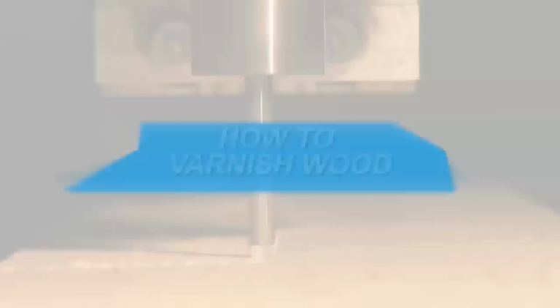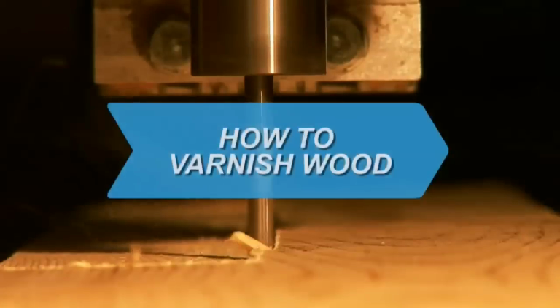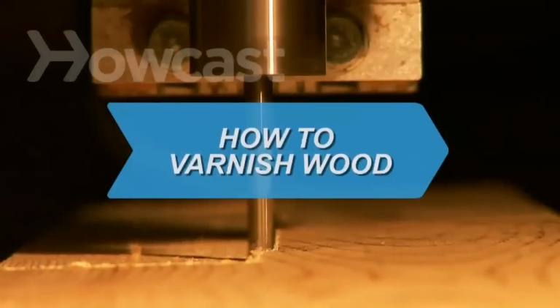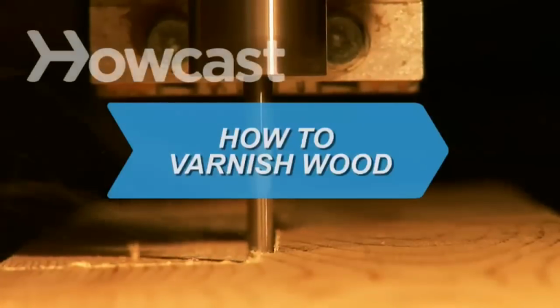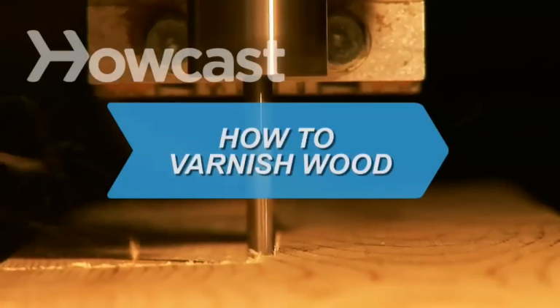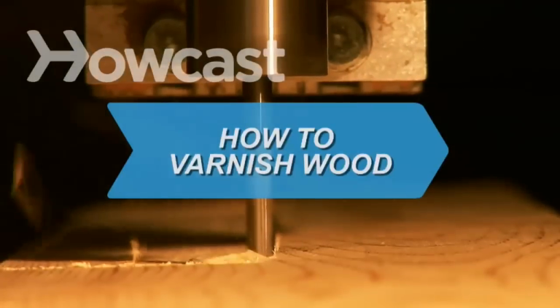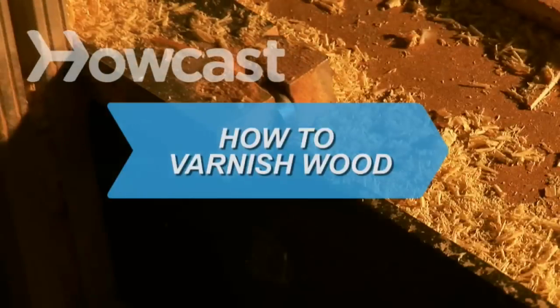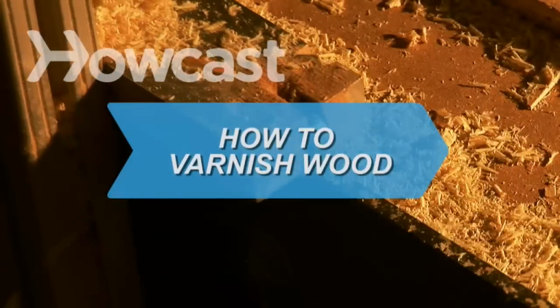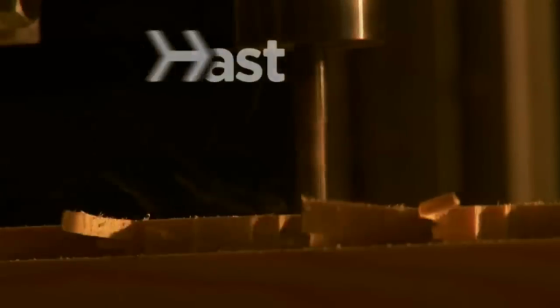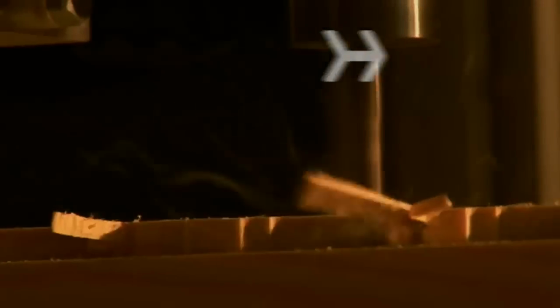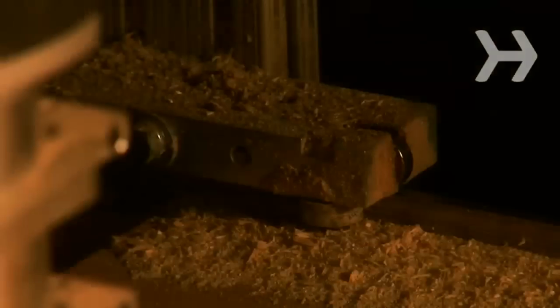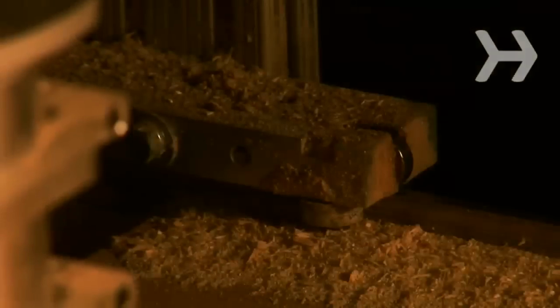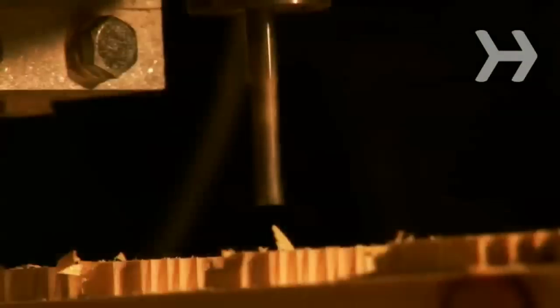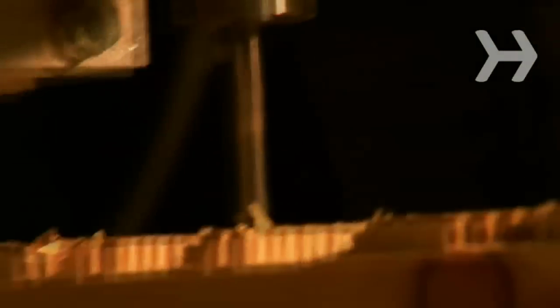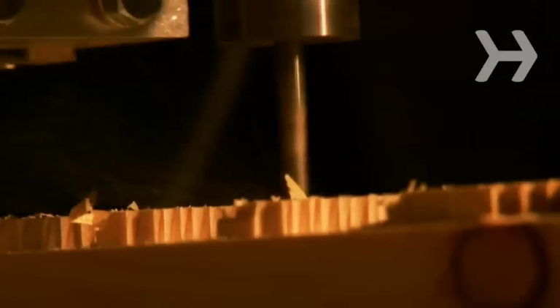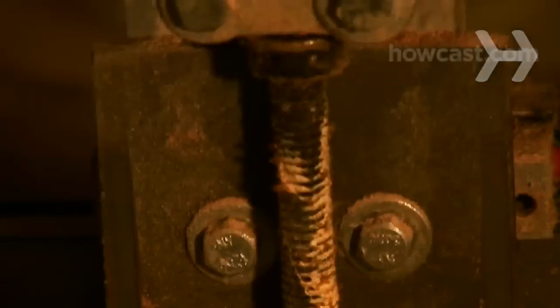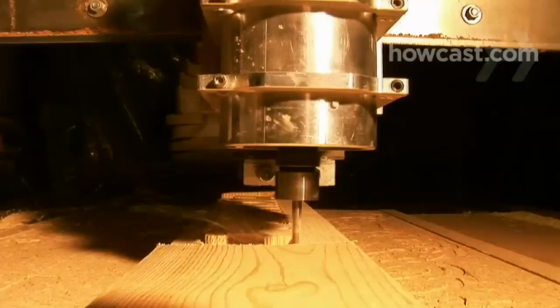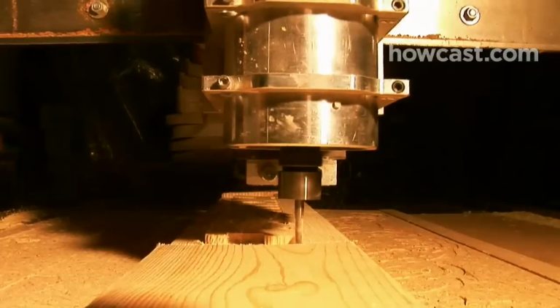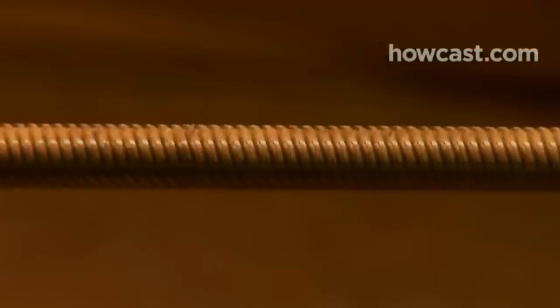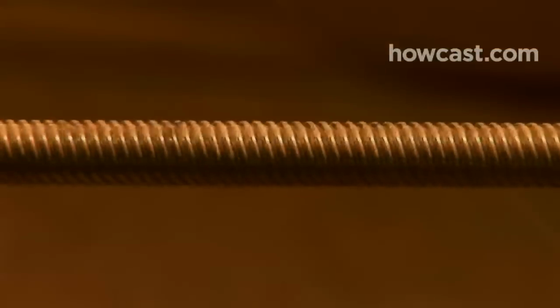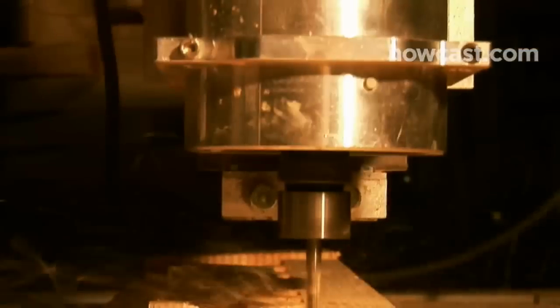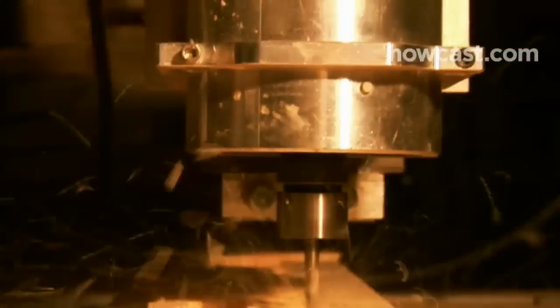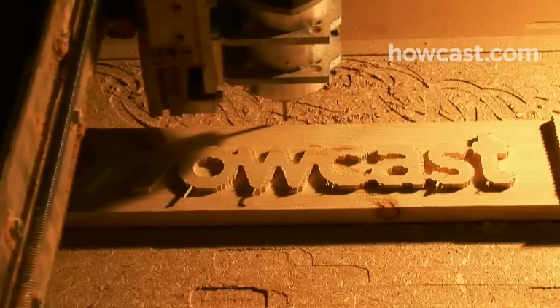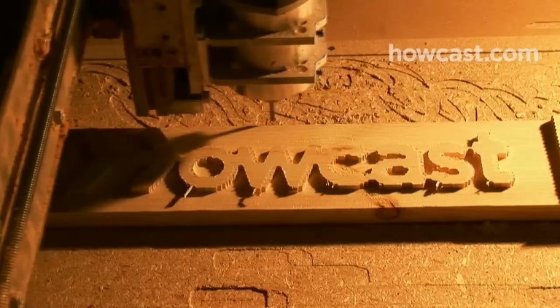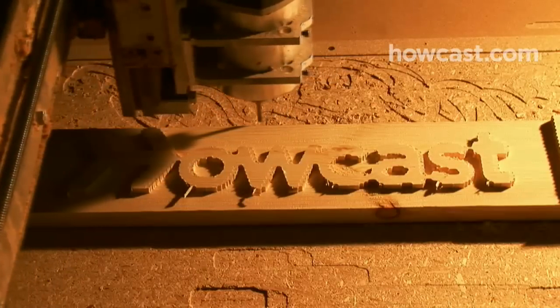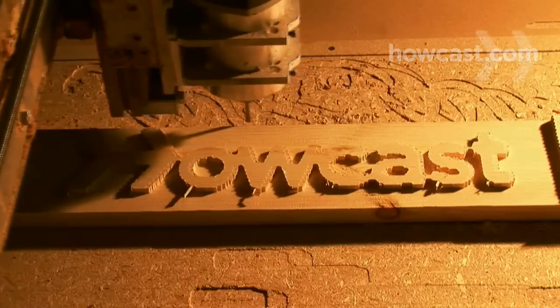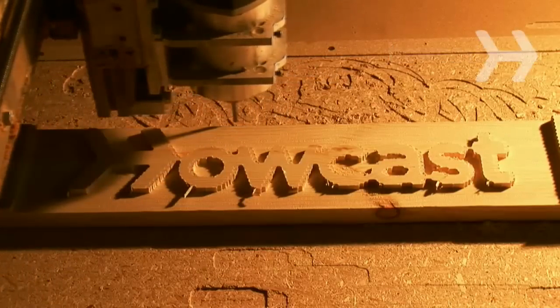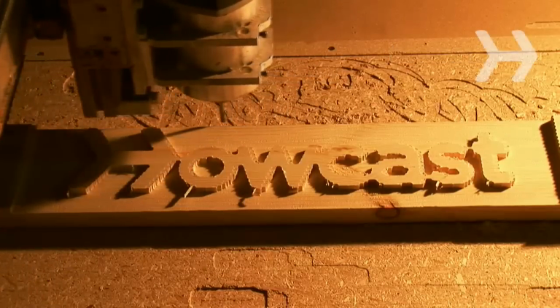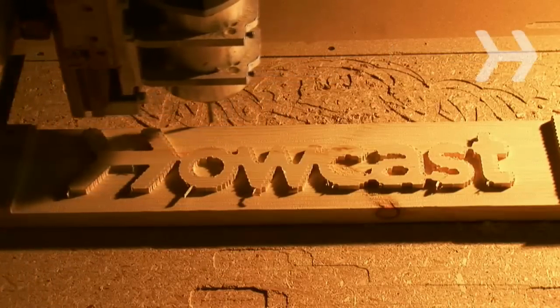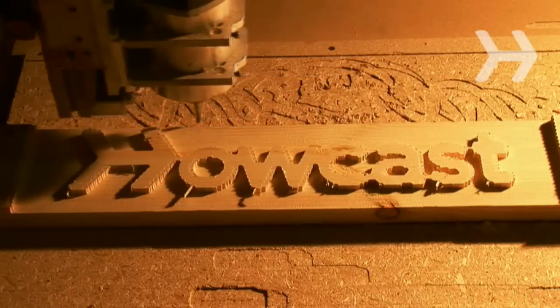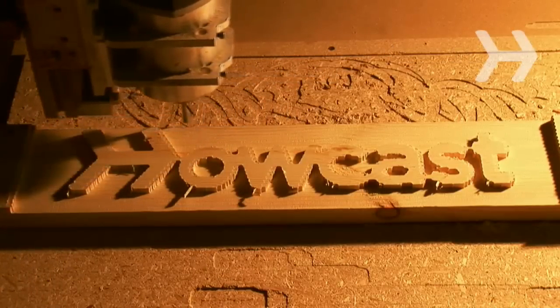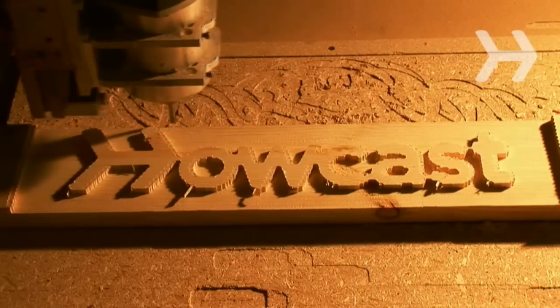How to Varnish Wood. Varnishing wood requires patience and attention to detail. Follow these steps to get a beautiful, long-lasting finish.